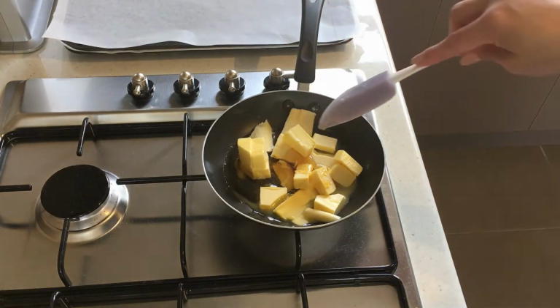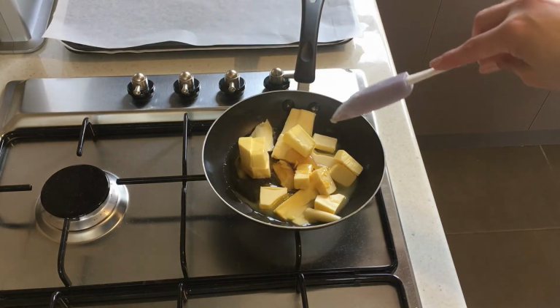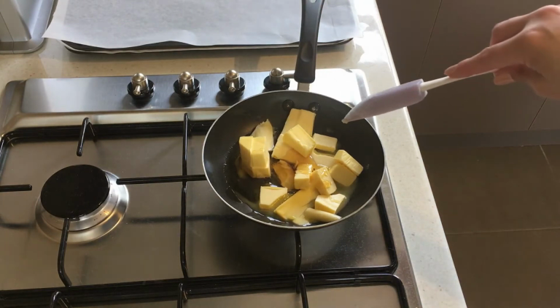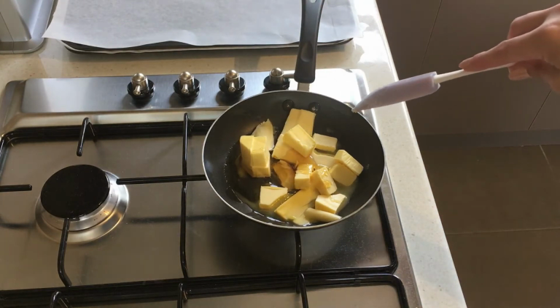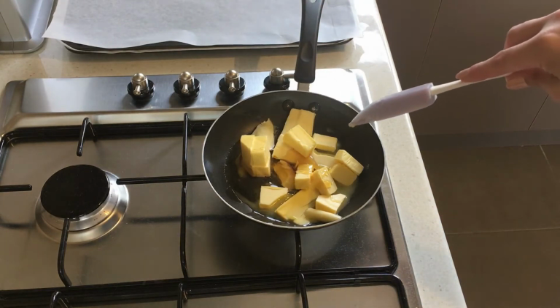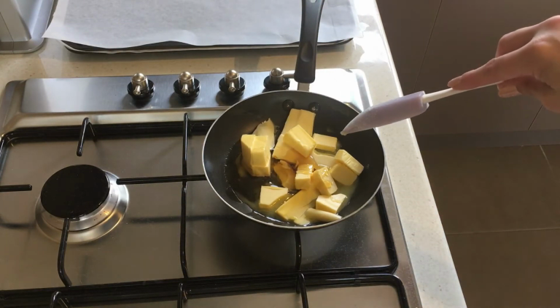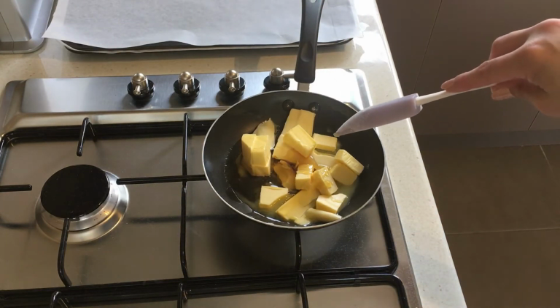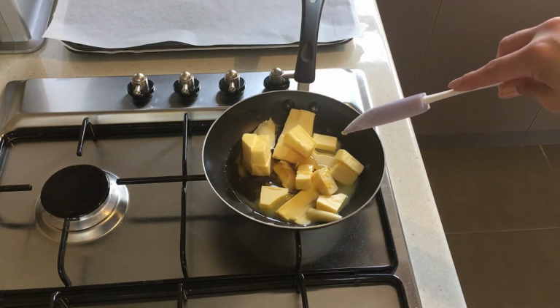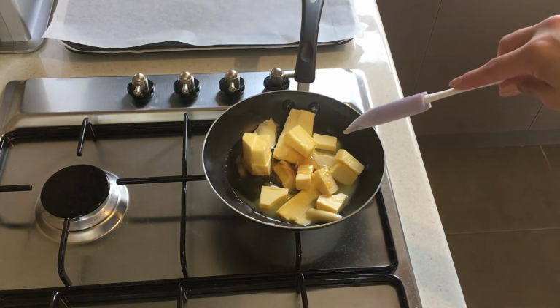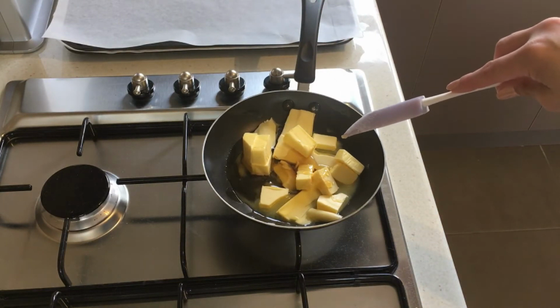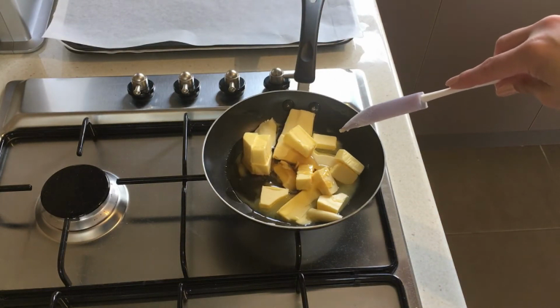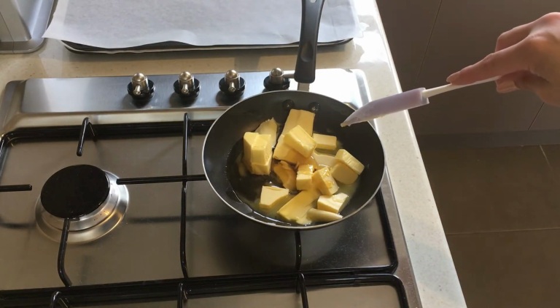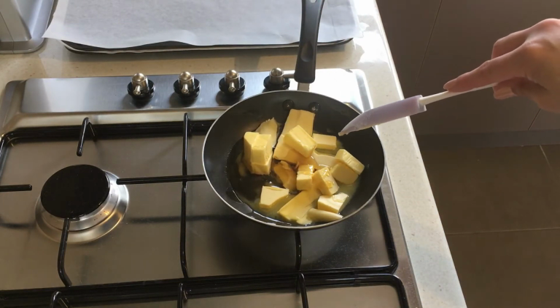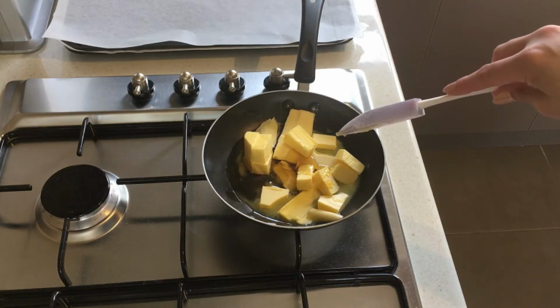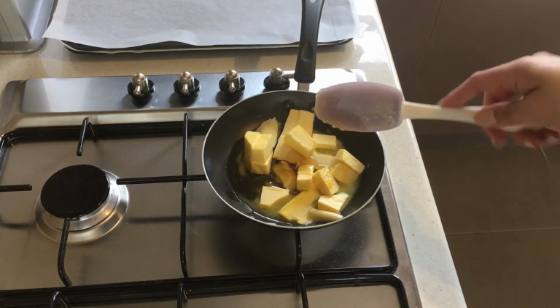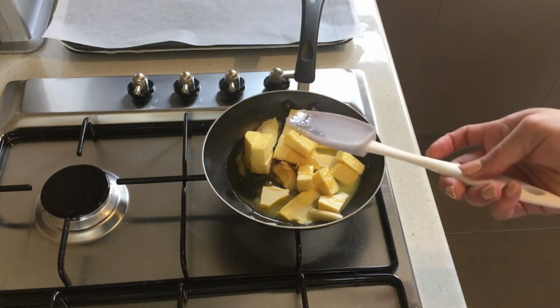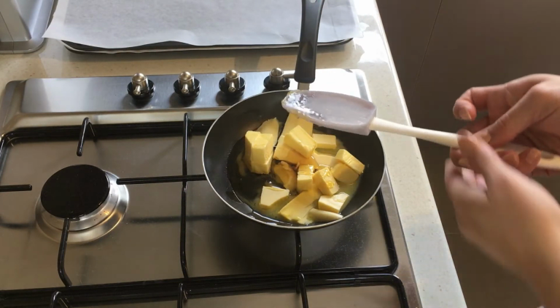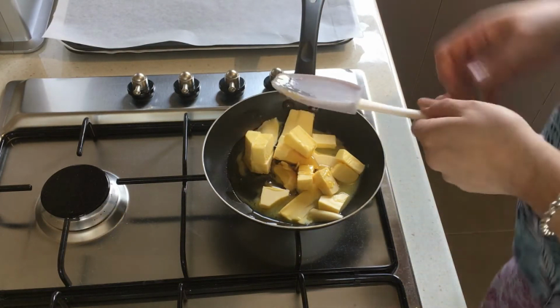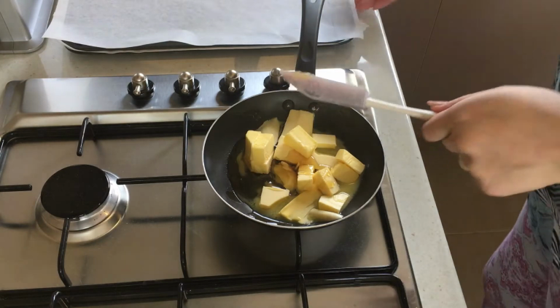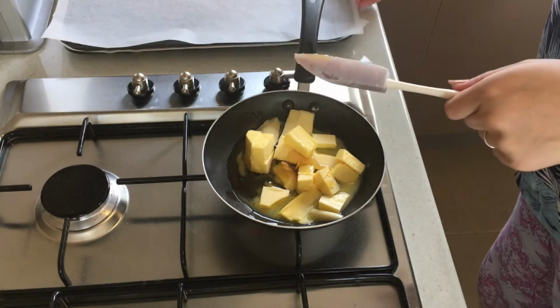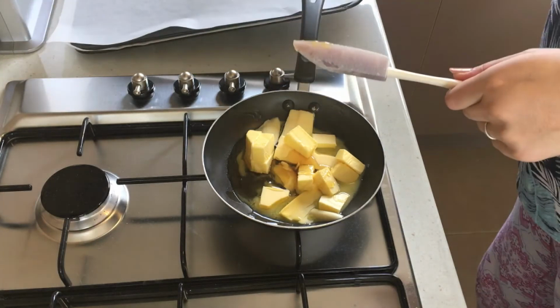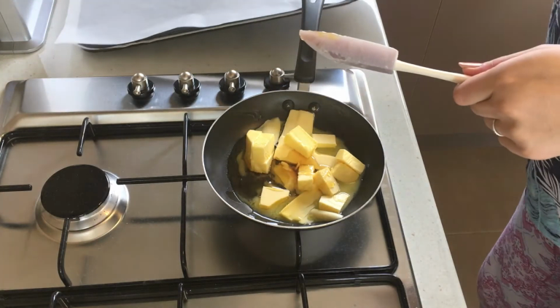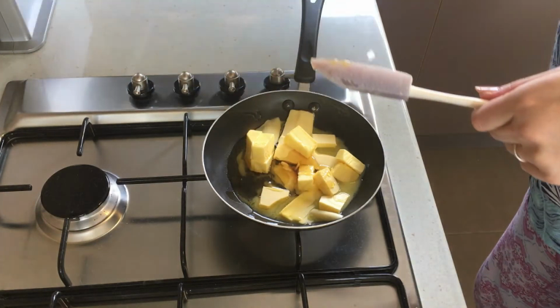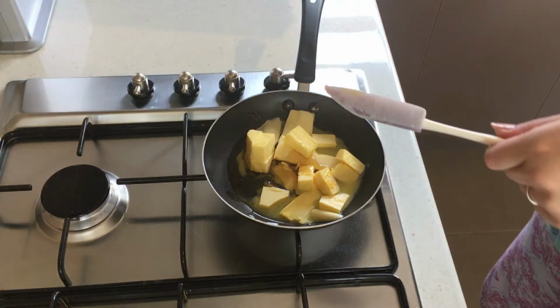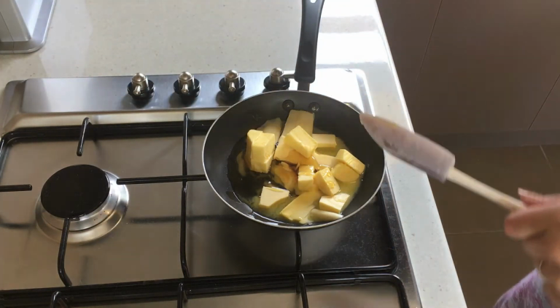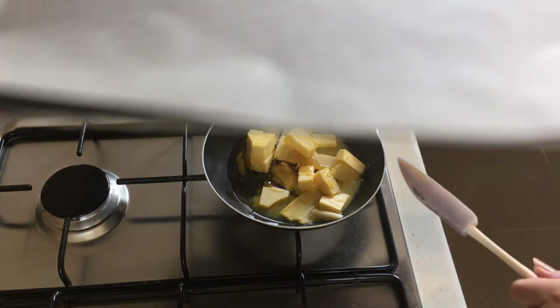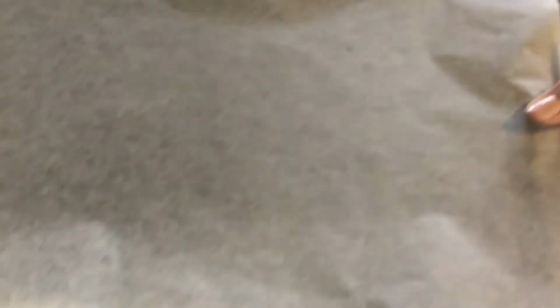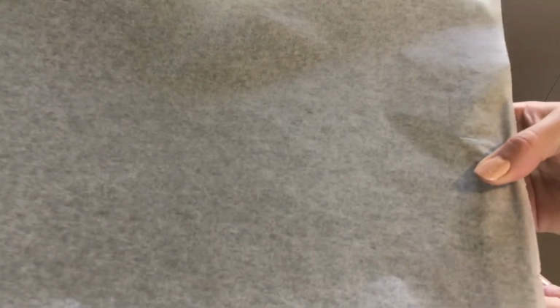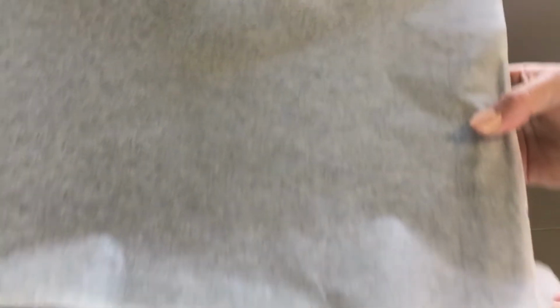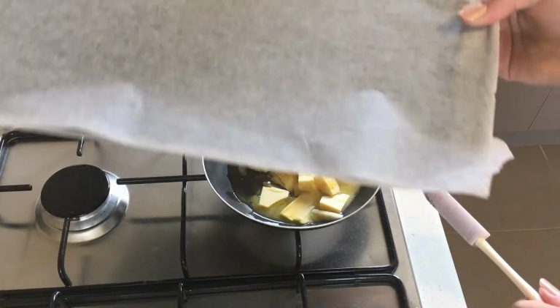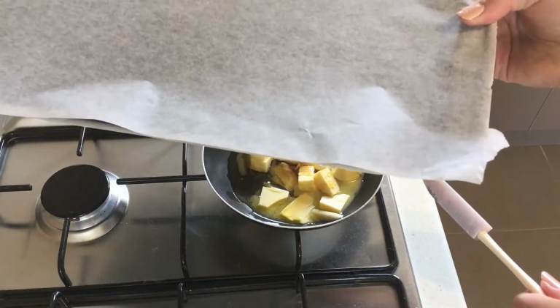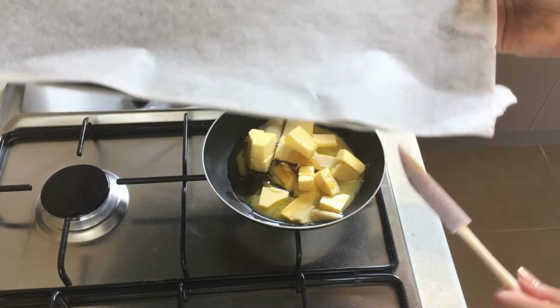I've got my oven preheated to 160 degrees, and I've lined two trays with some parchment paper.